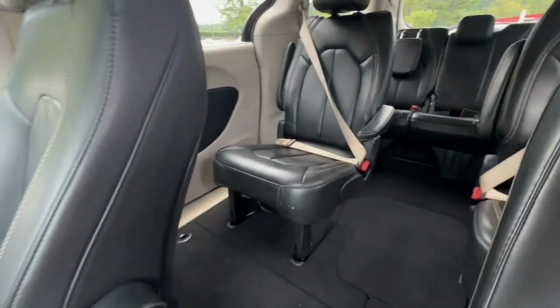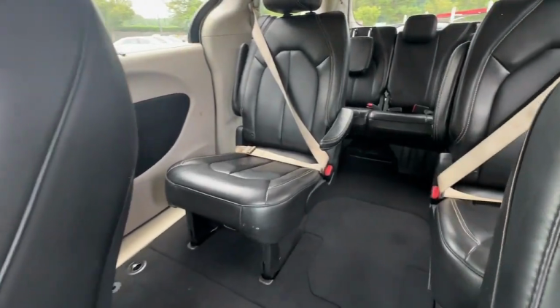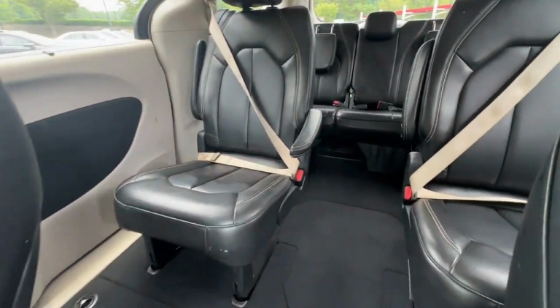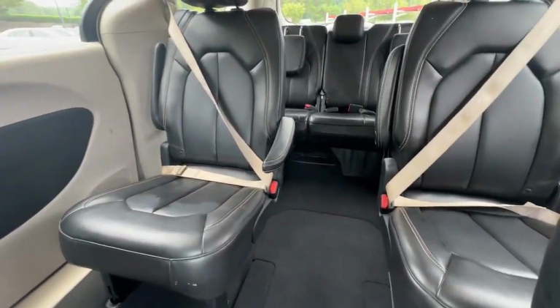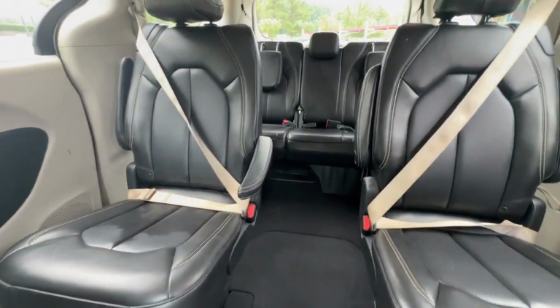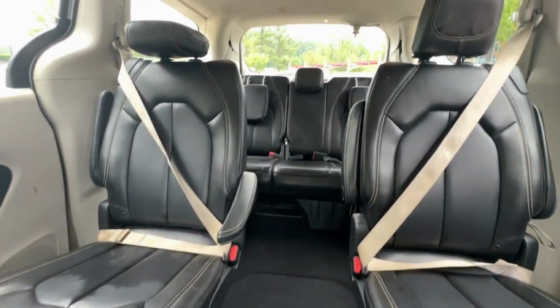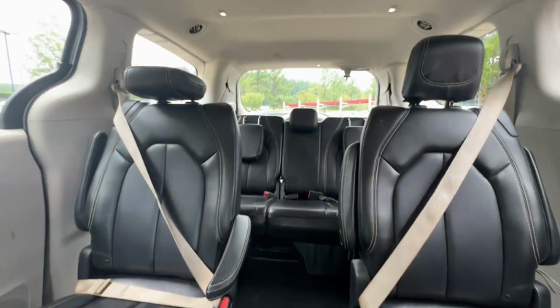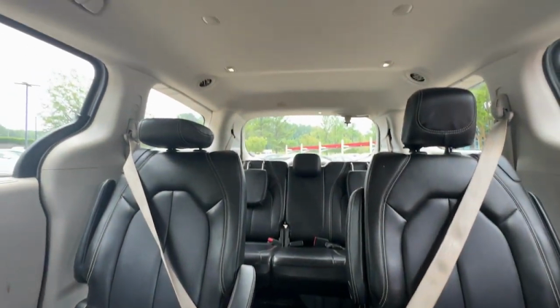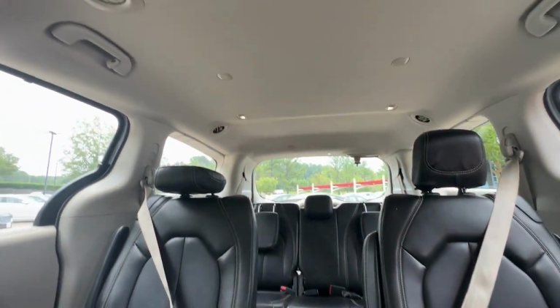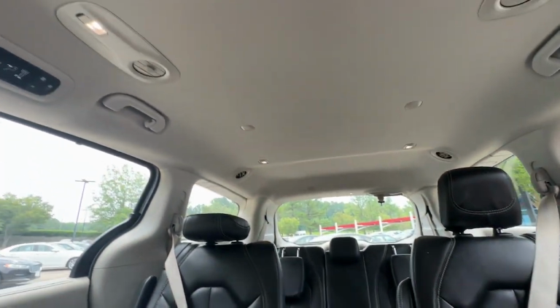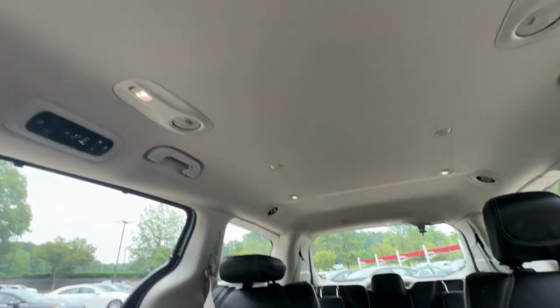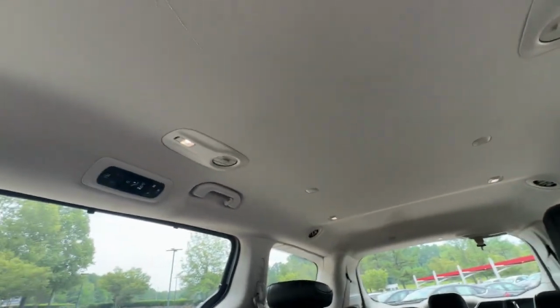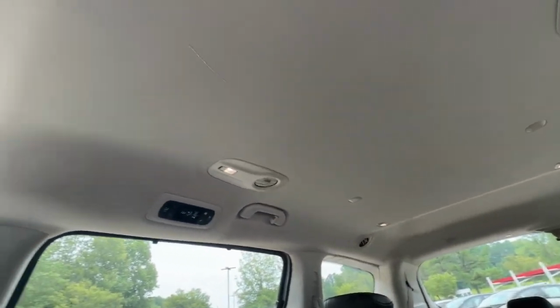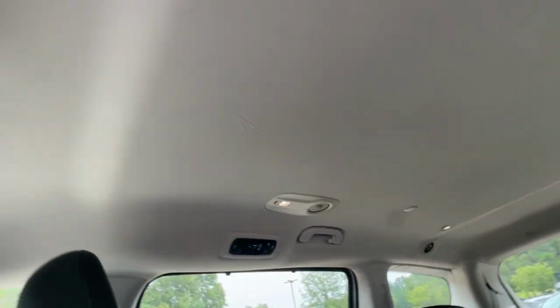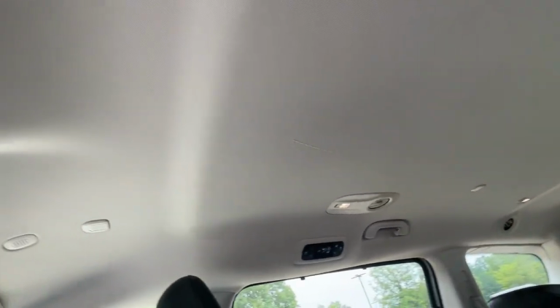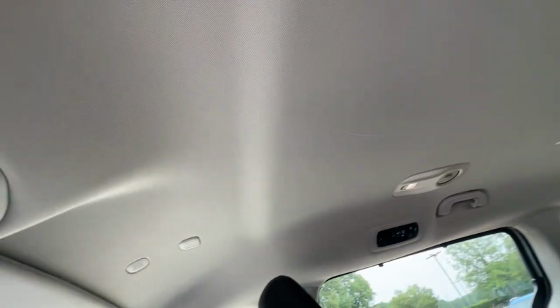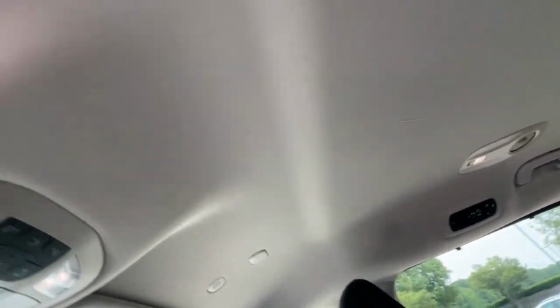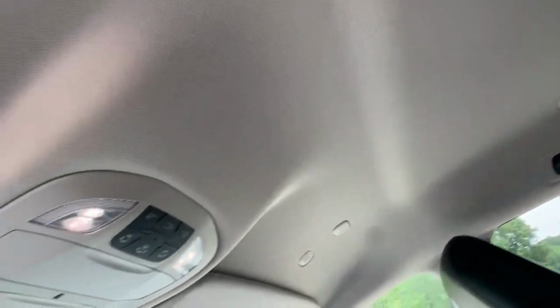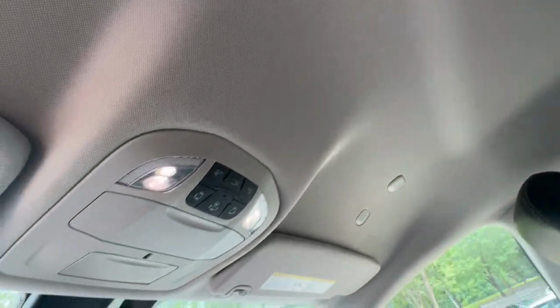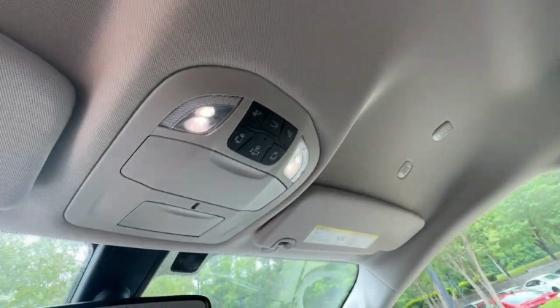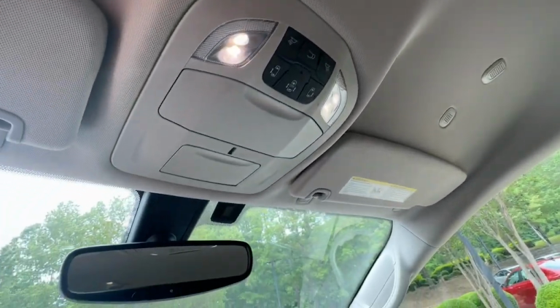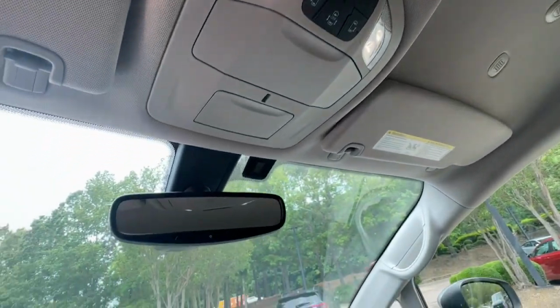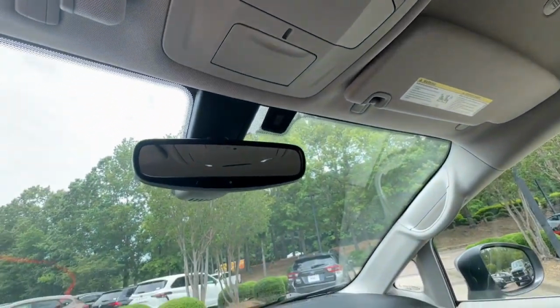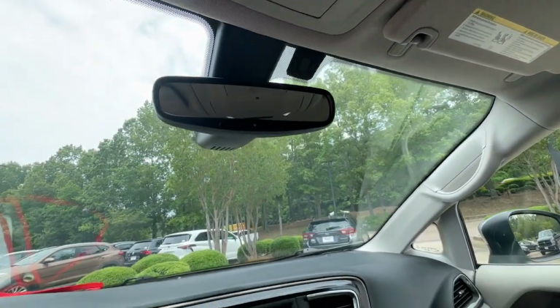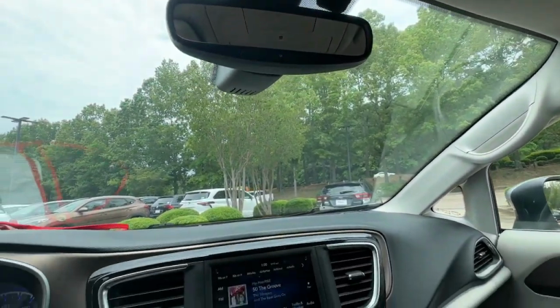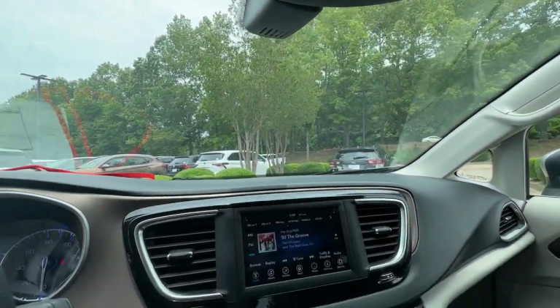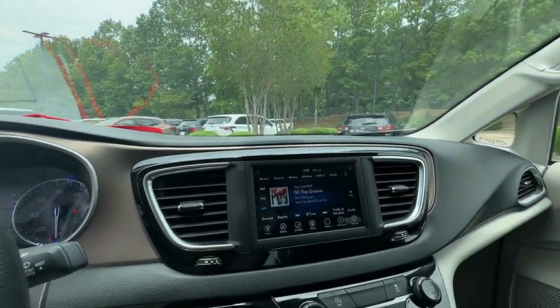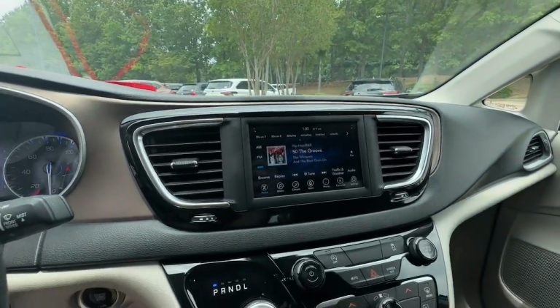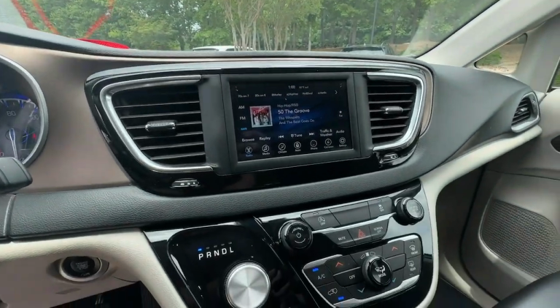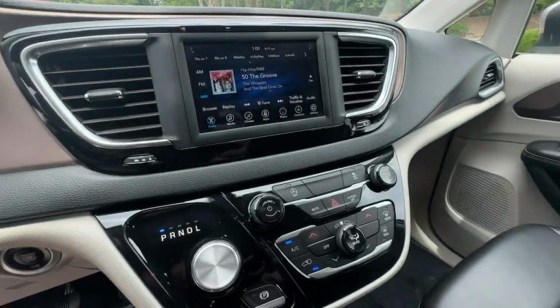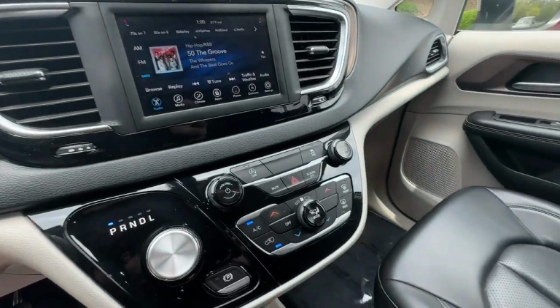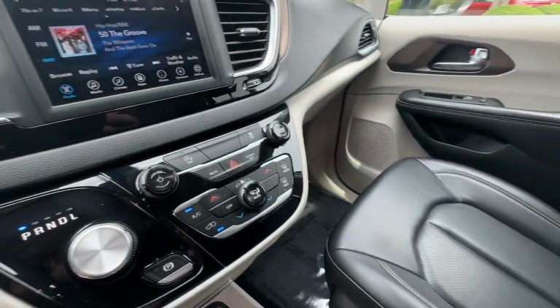power liftgate, heated mirrors, remote engine start, keyless start, satellite radio, backup camera, V6 cylinder engine, alarm, and steering wheel audio controls.